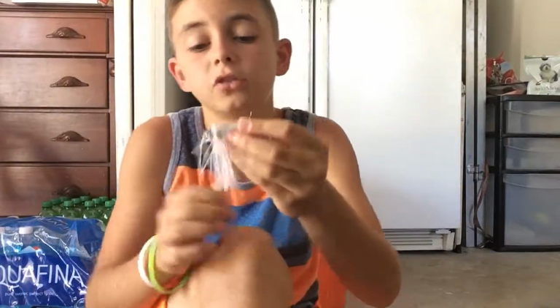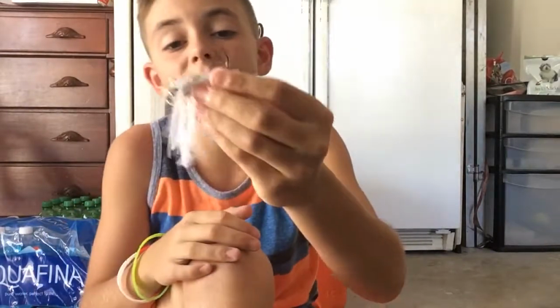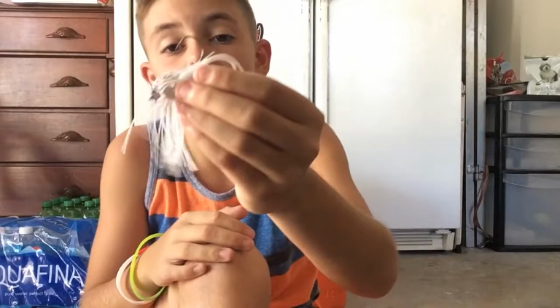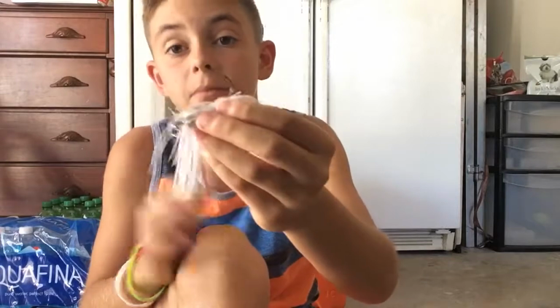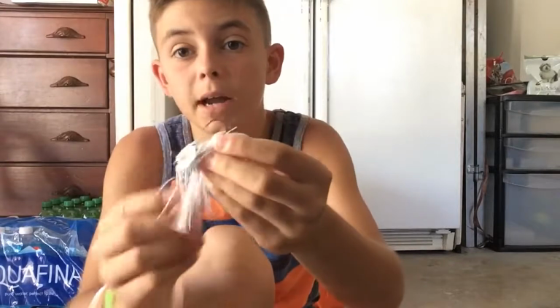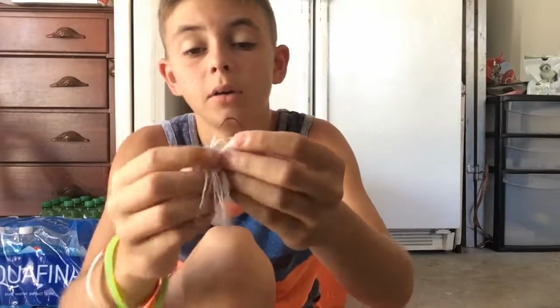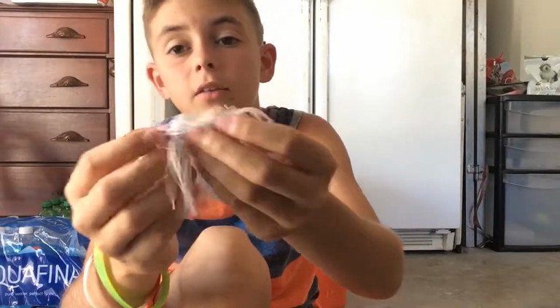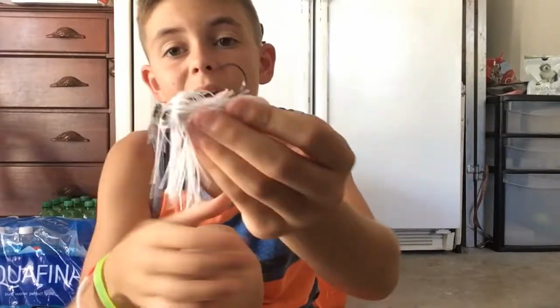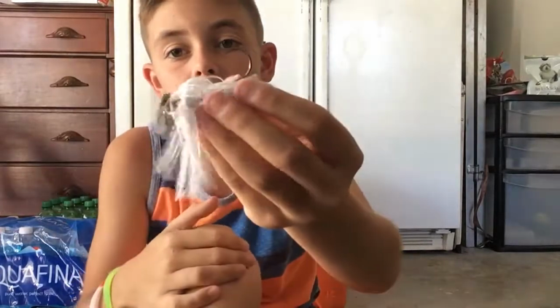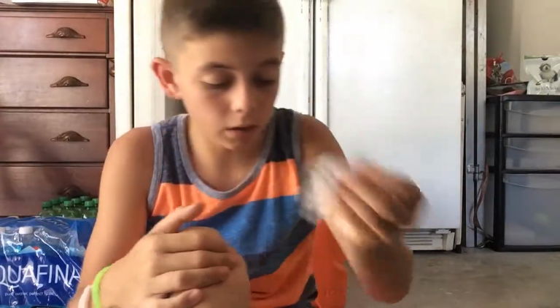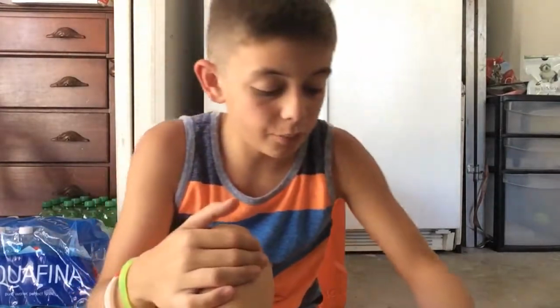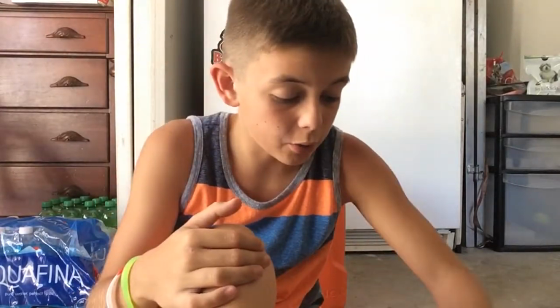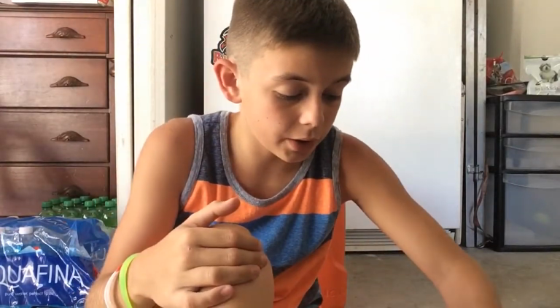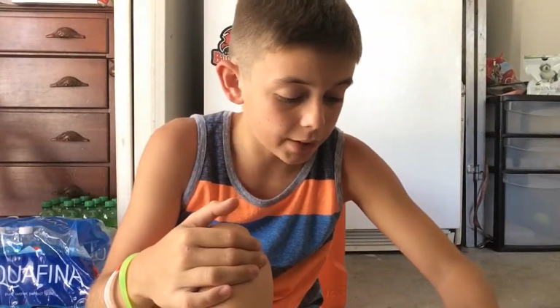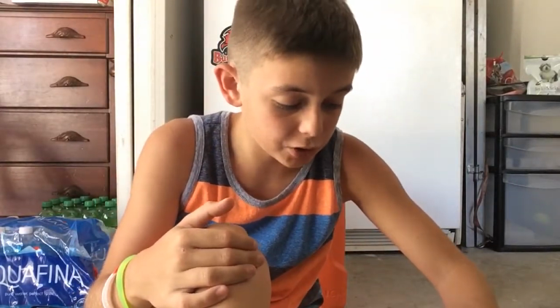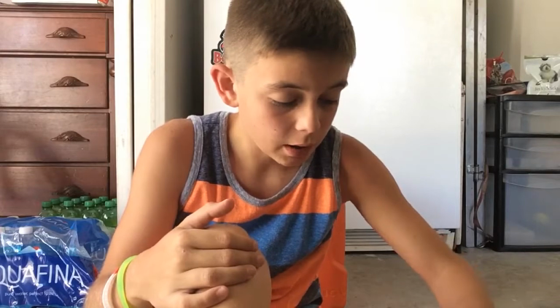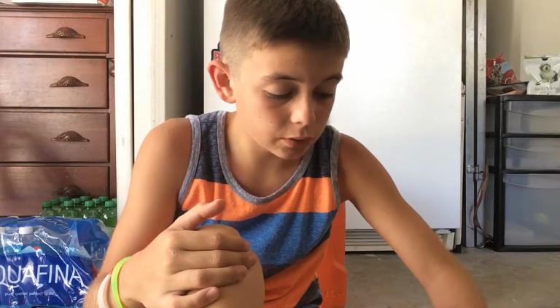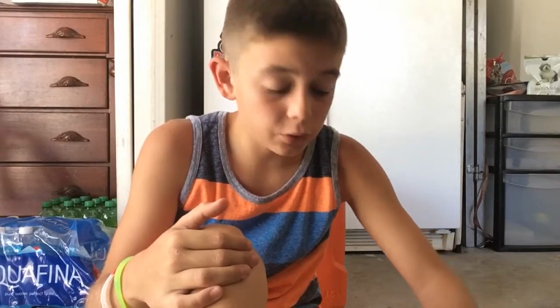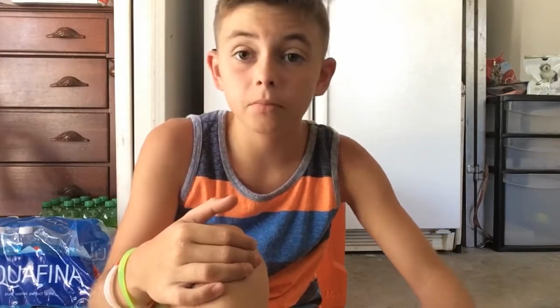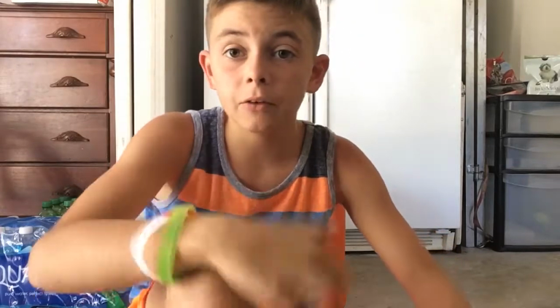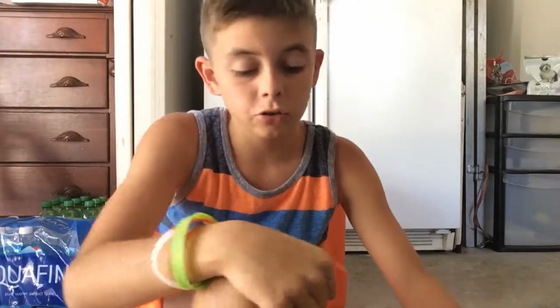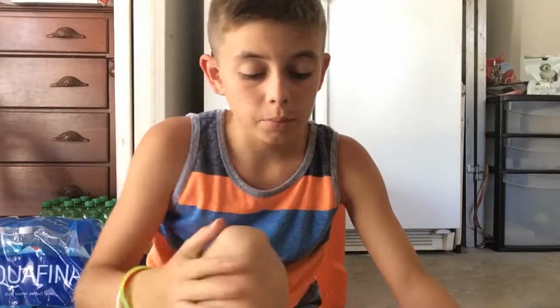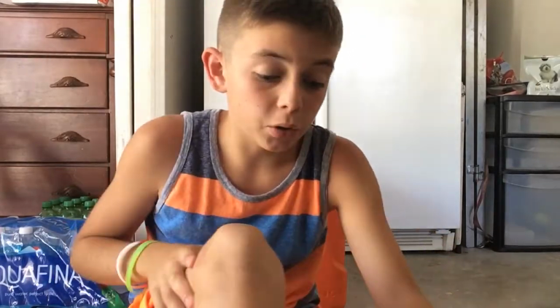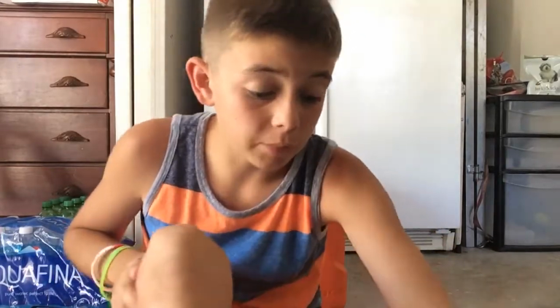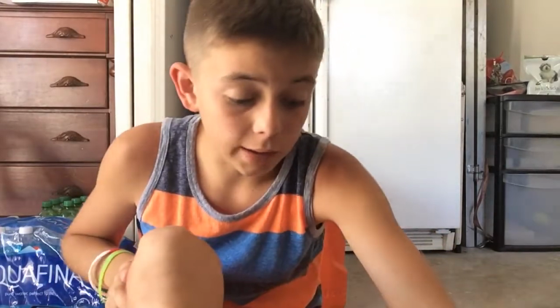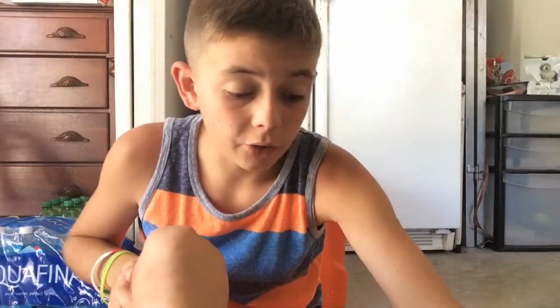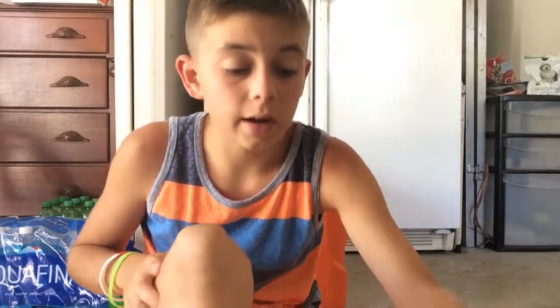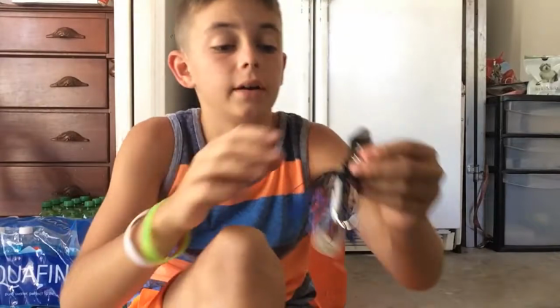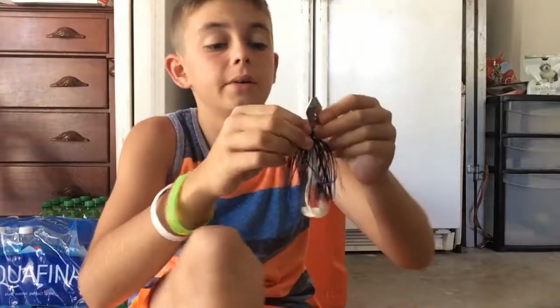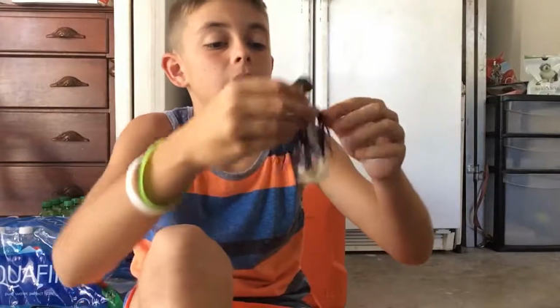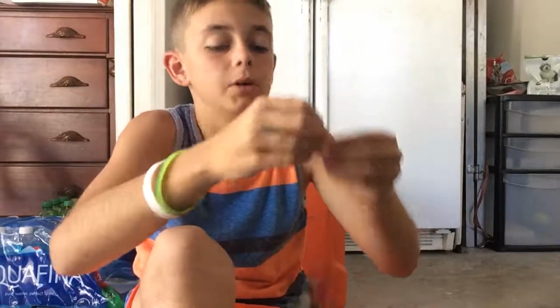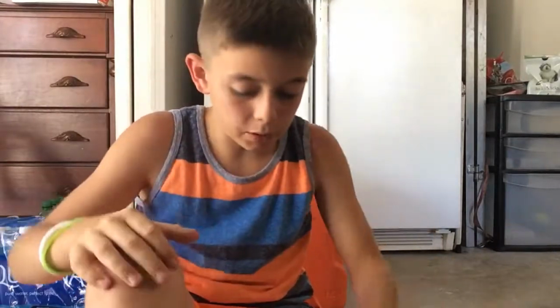This is the micro chatterbait — micro, it's all white. Love the micro one. Very good for finesse fishing. I don't use that for bluegill — bluegill seem to not like the rattling down here, I don't know why.